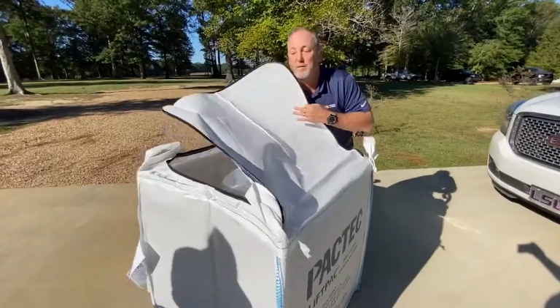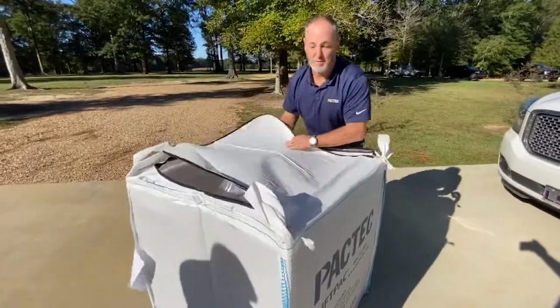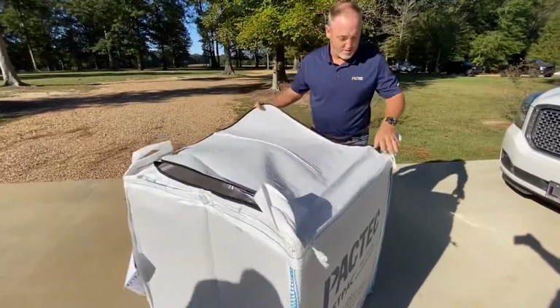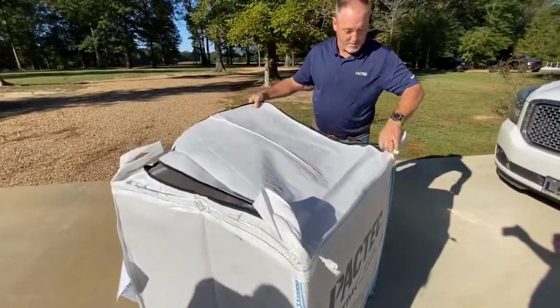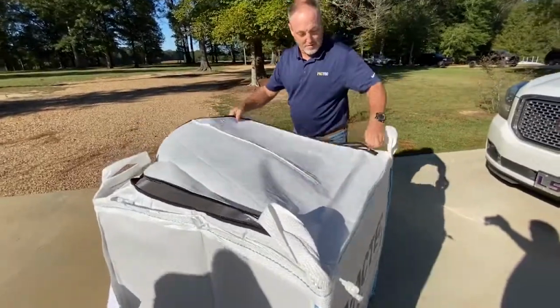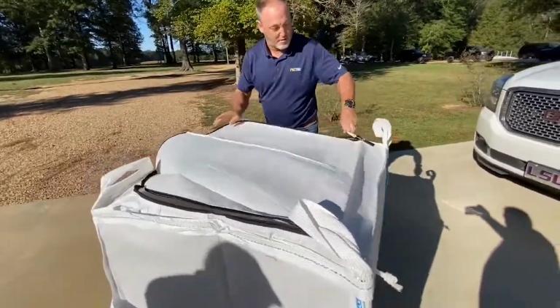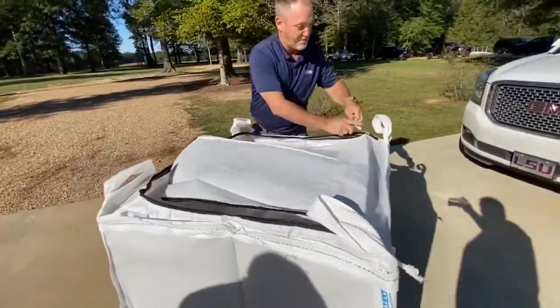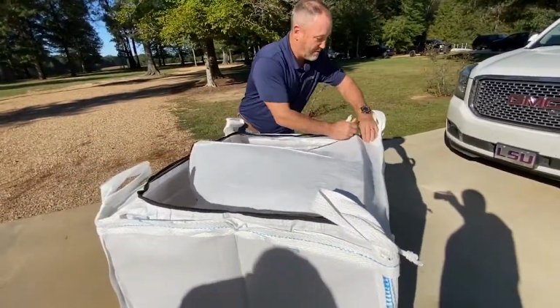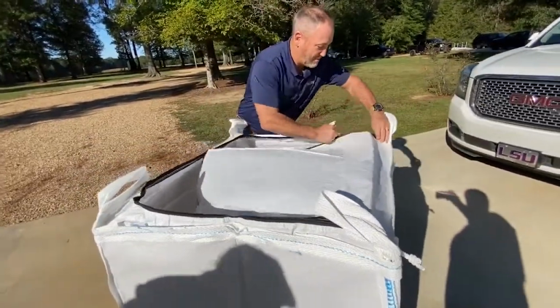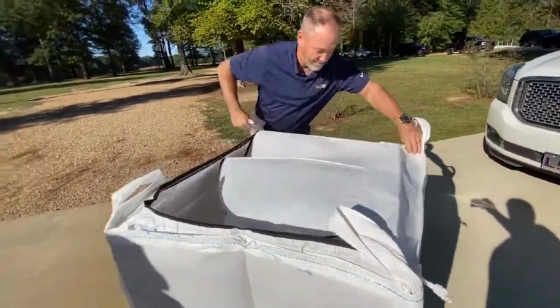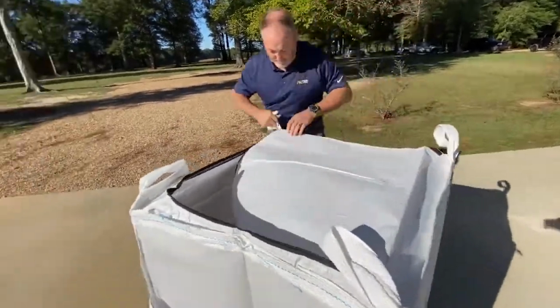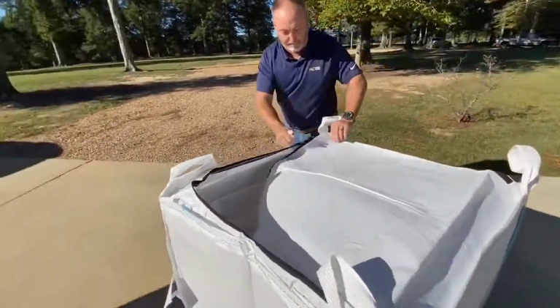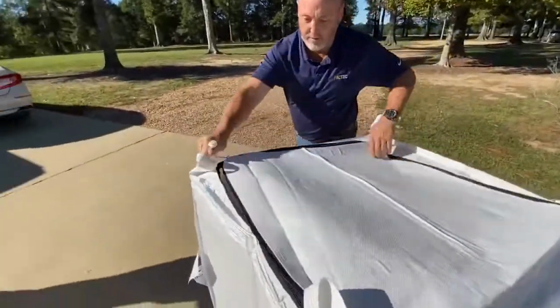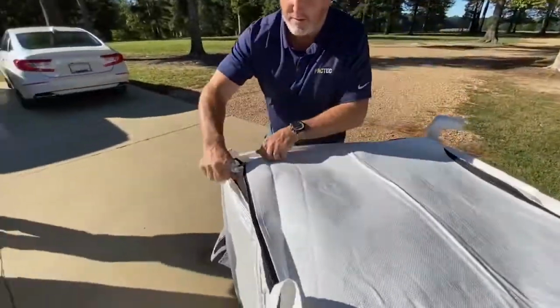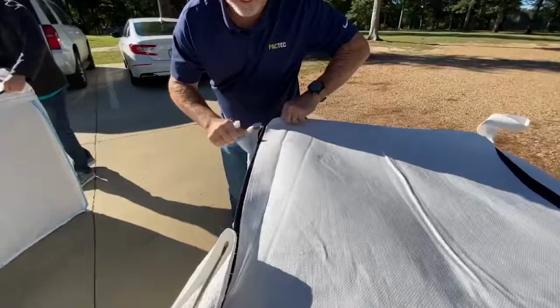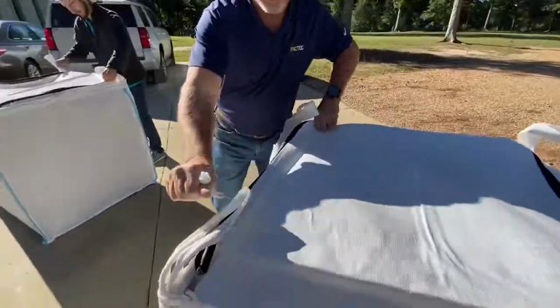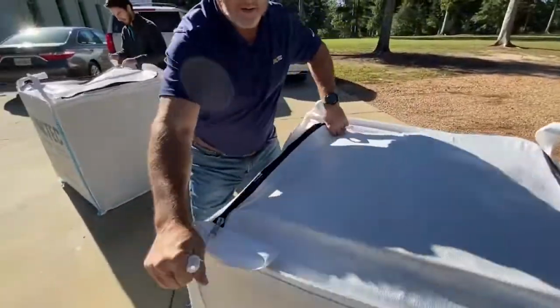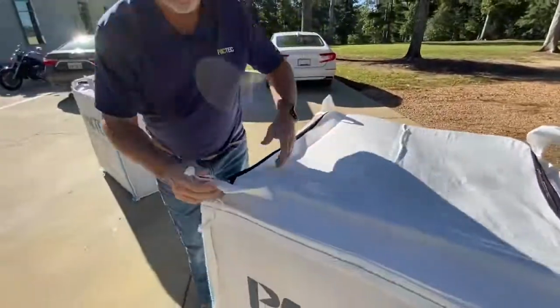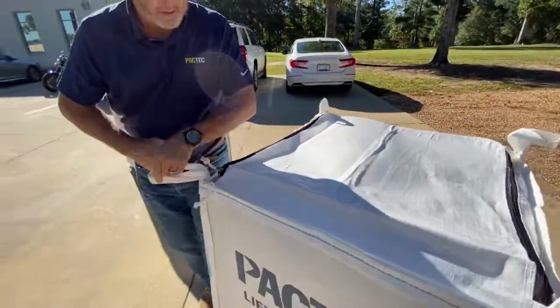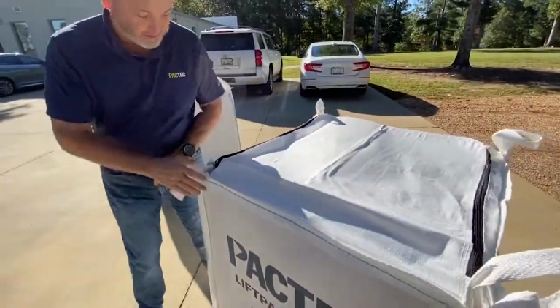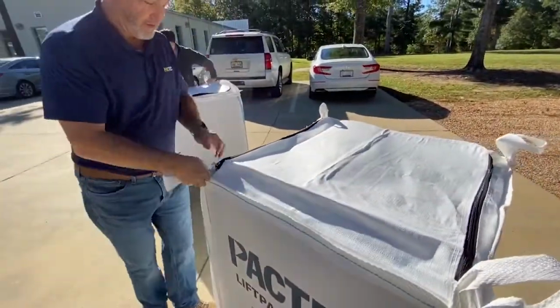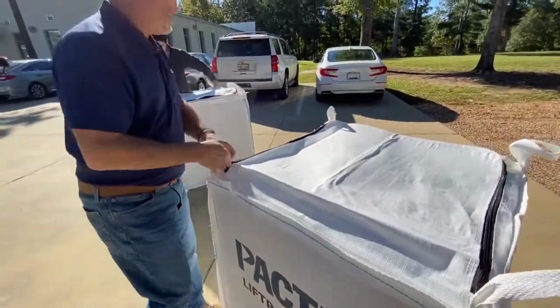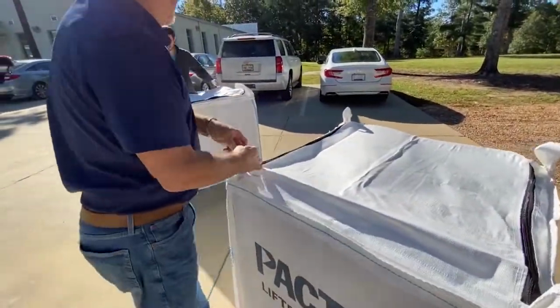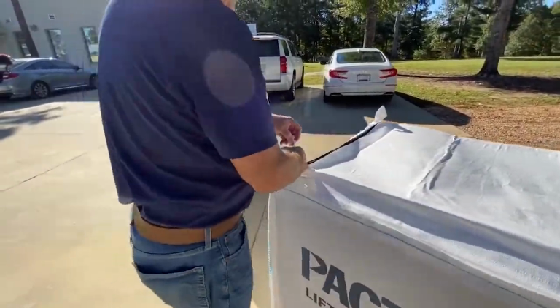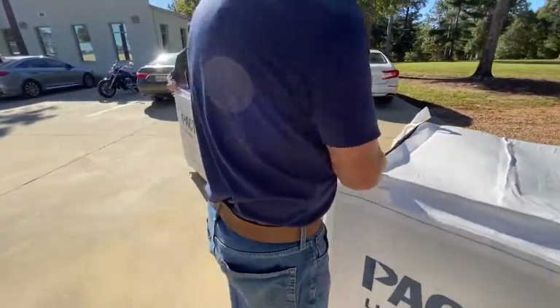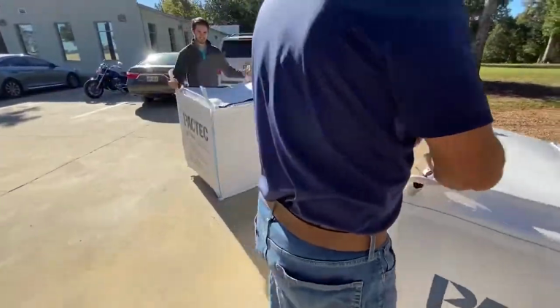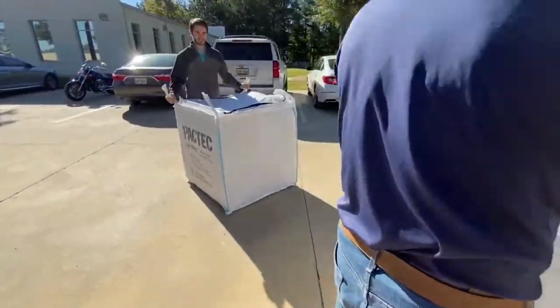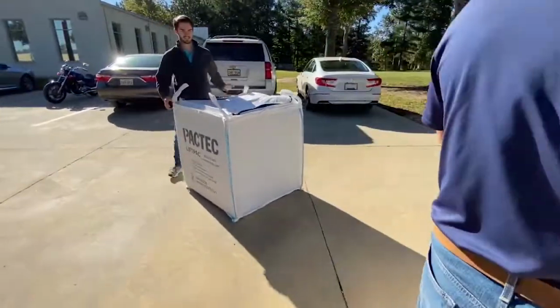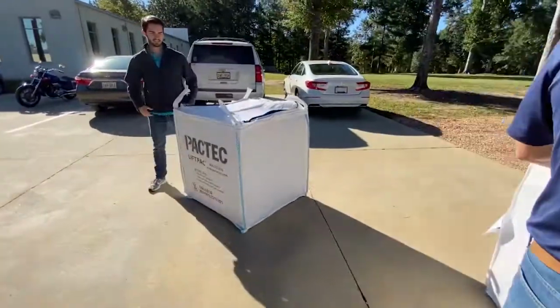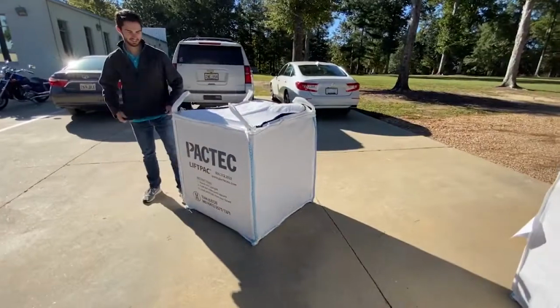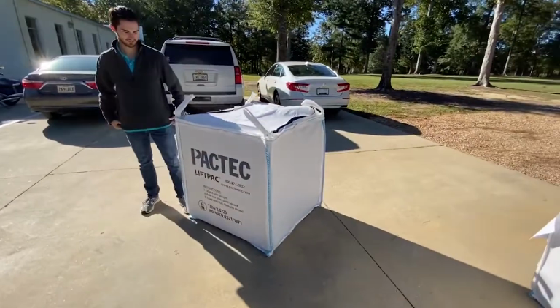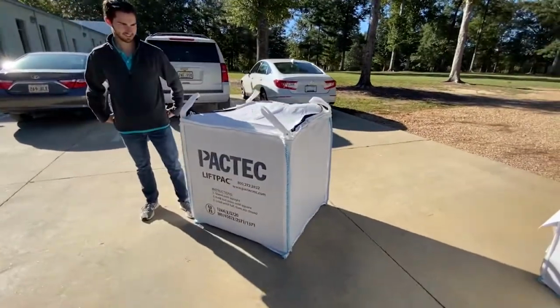It's demonstrating the closure method — a super easy to use zipper. And folks, as you can see, it took less than a minute to do this puppy.